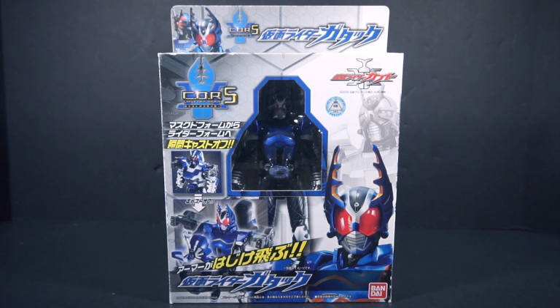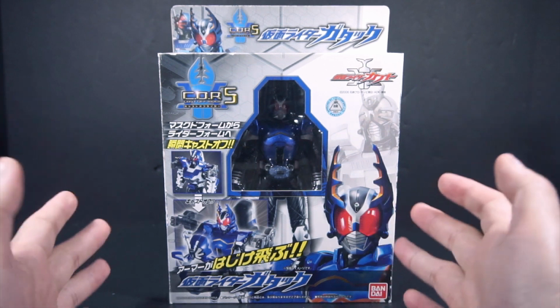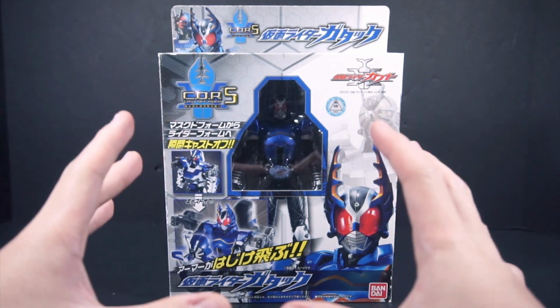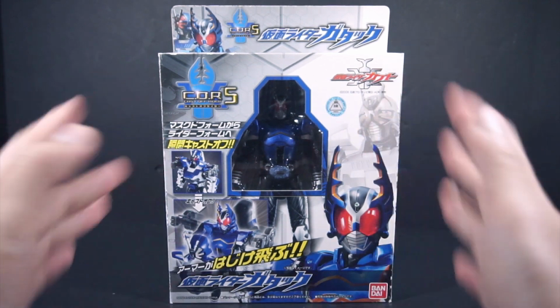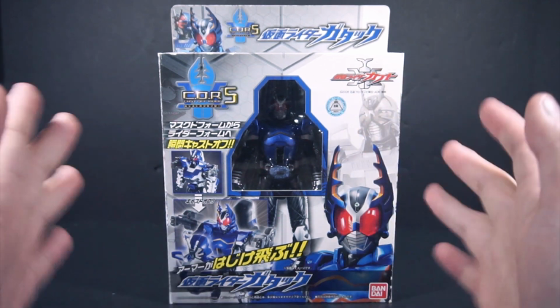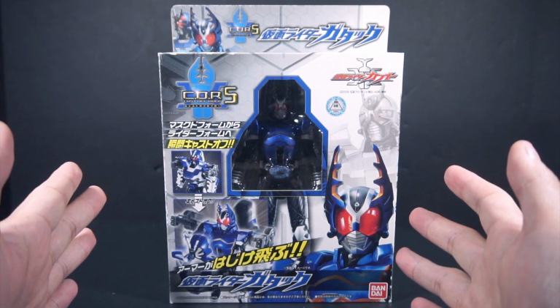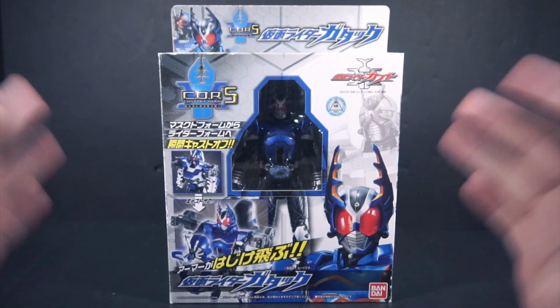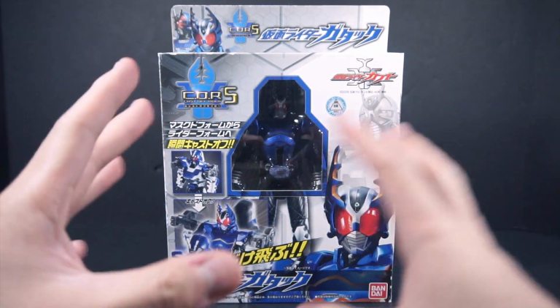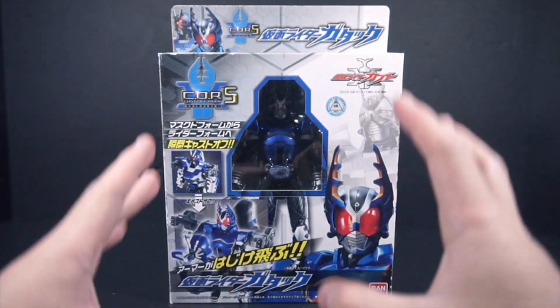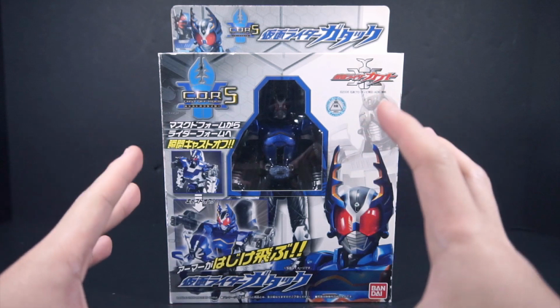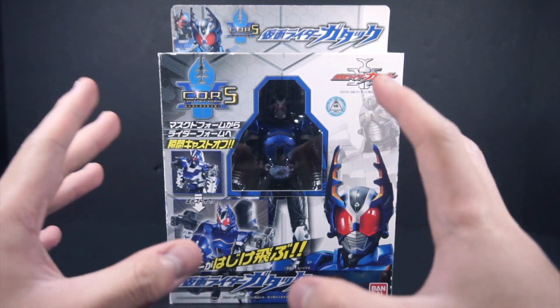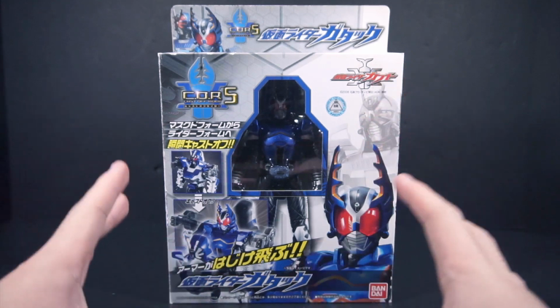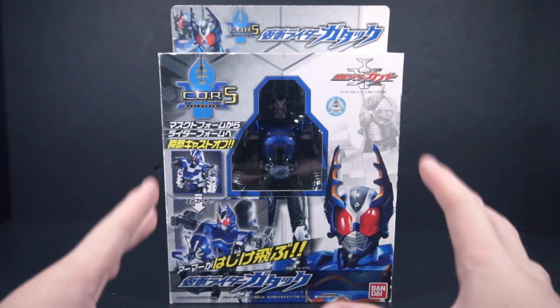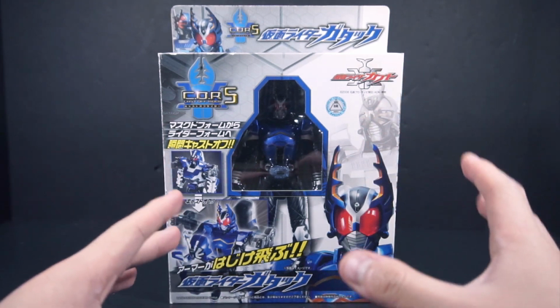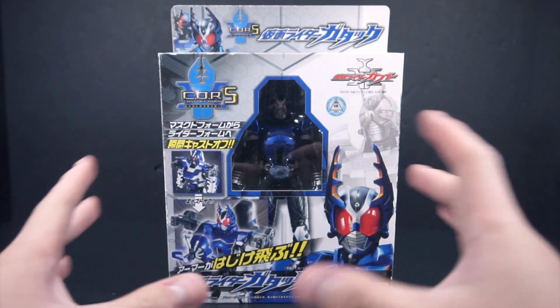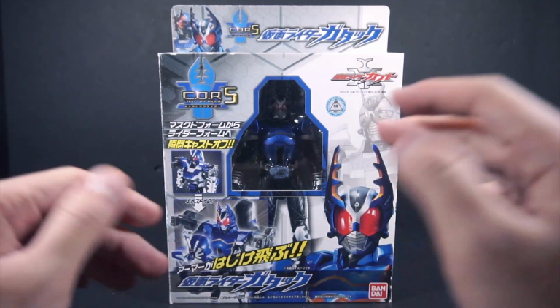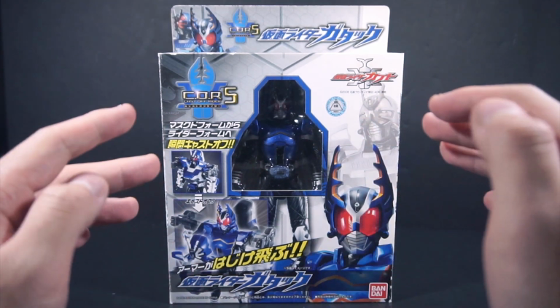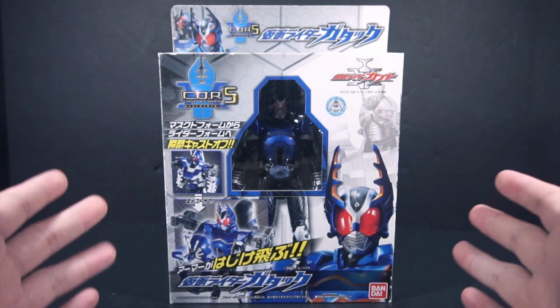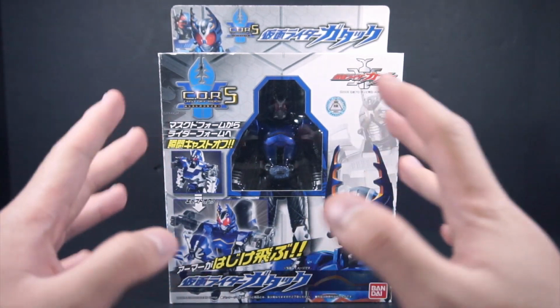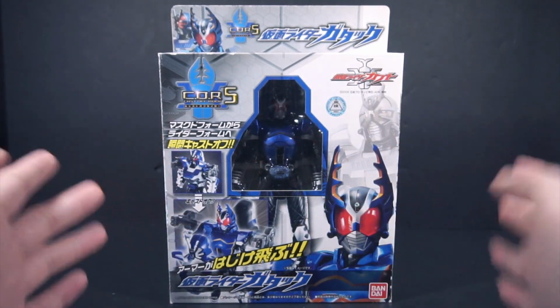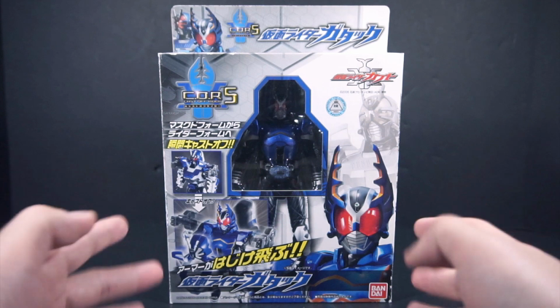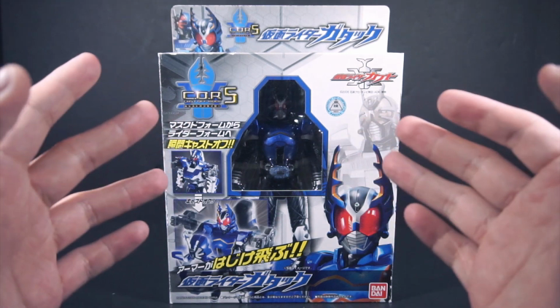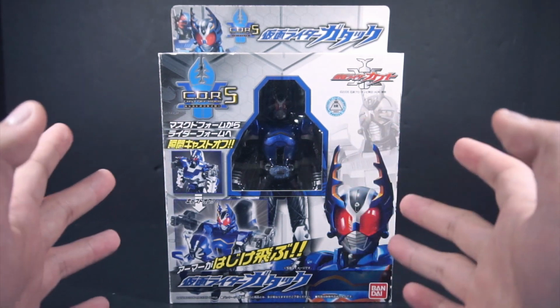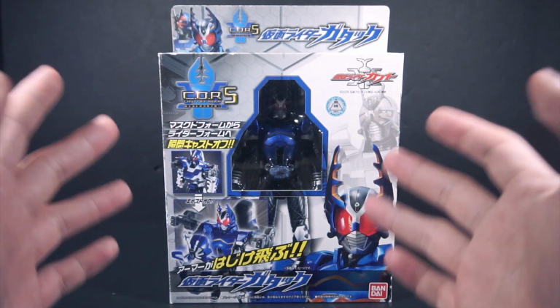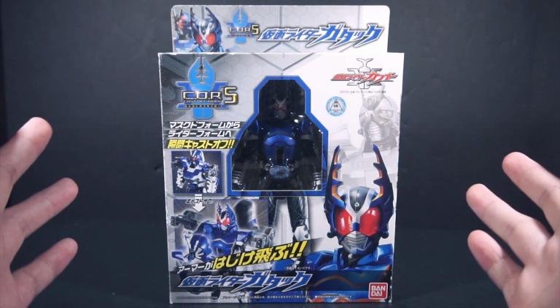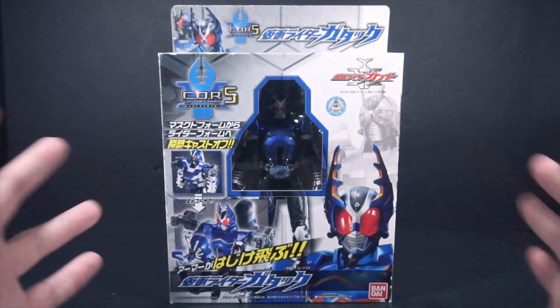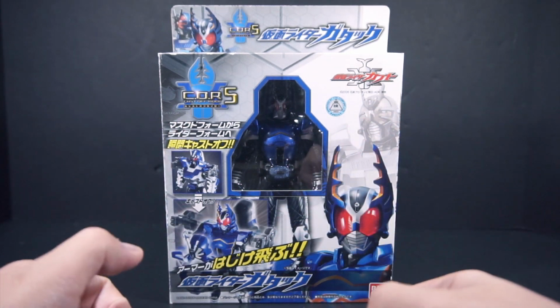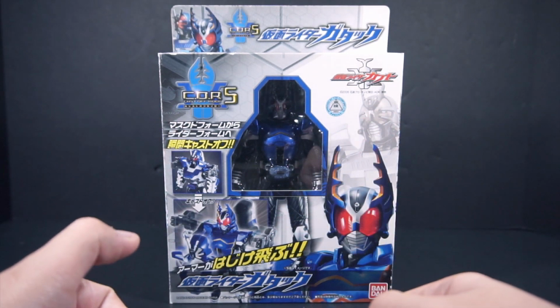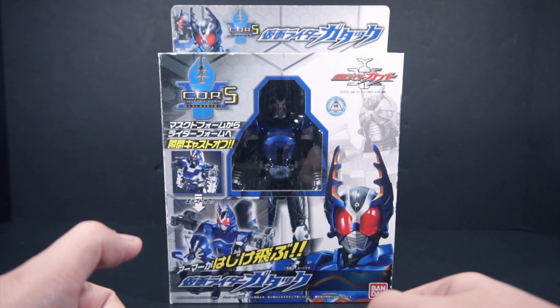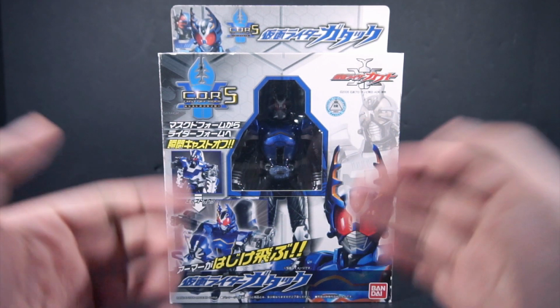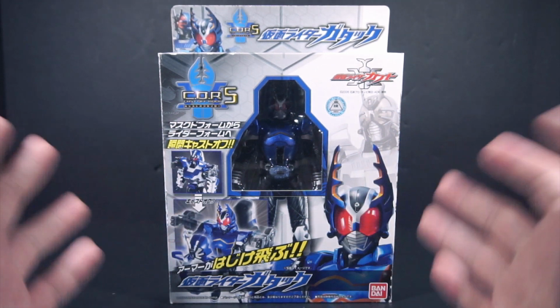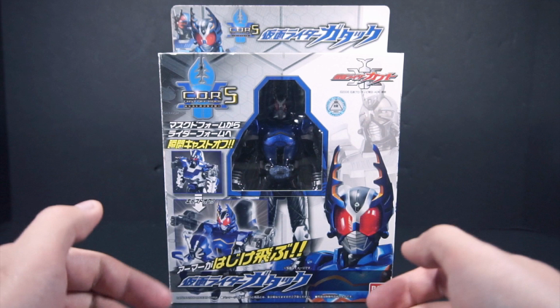So I'm obviously covering the Cast Off Rider Series, technically the first non-Soul Chaka Henshin Rider figure gimmick before Final Form Rider figures.